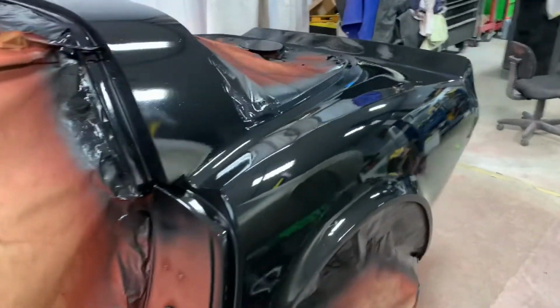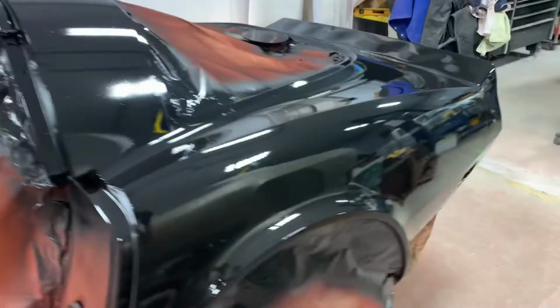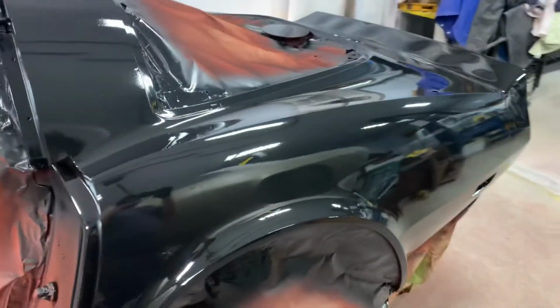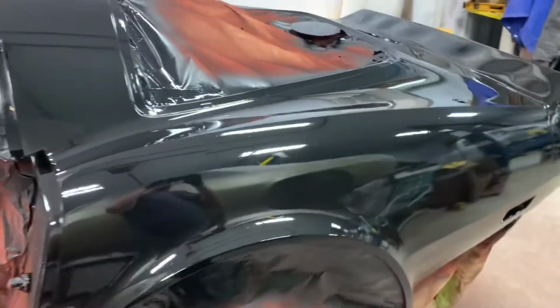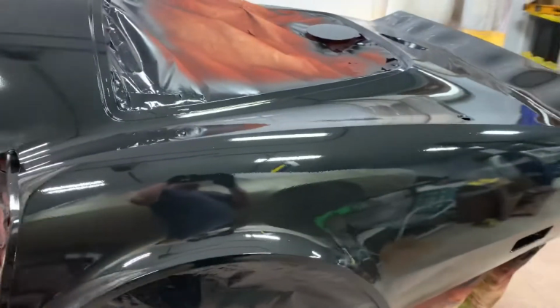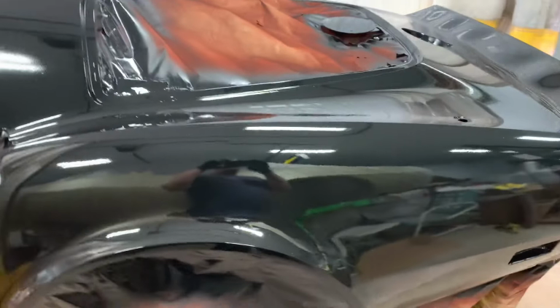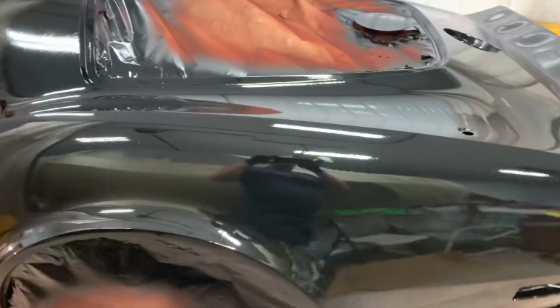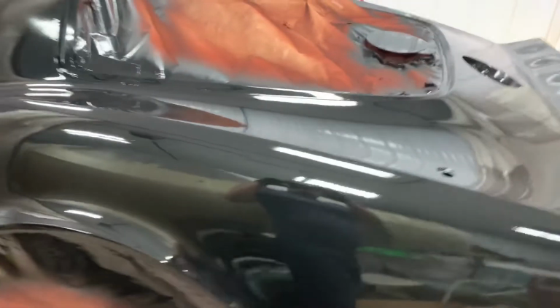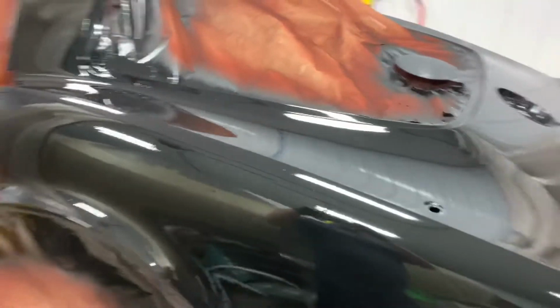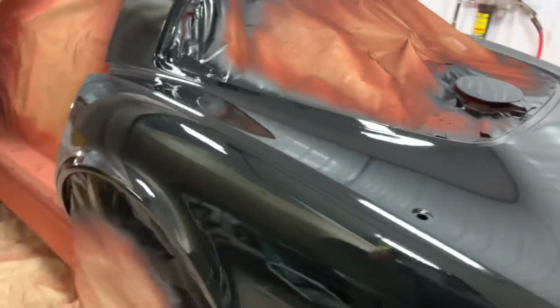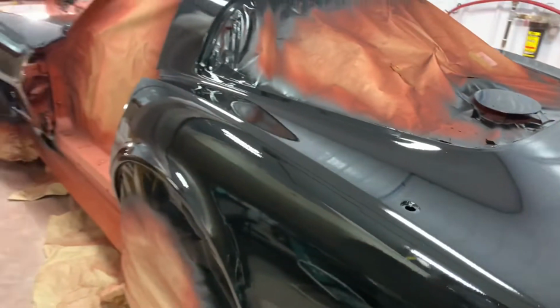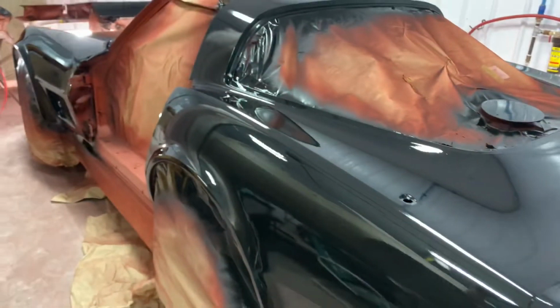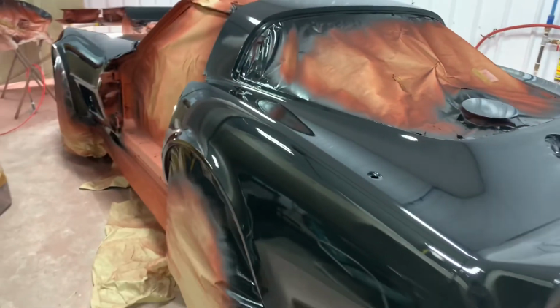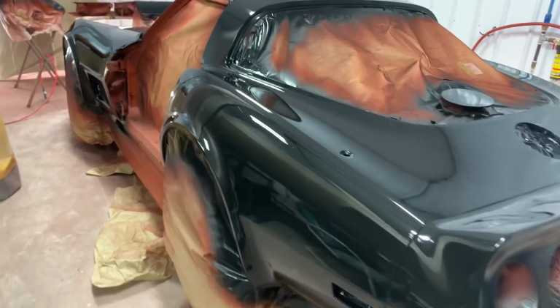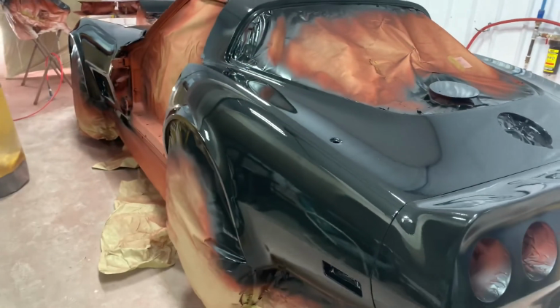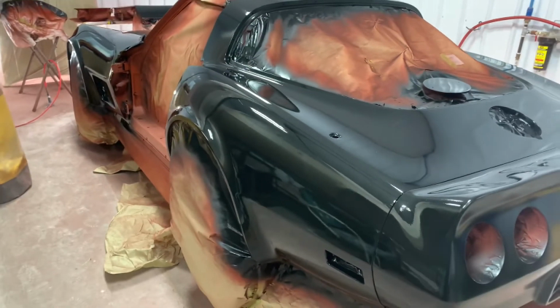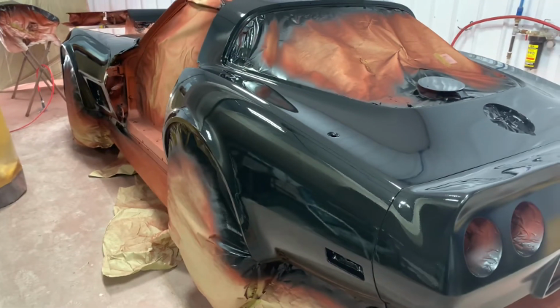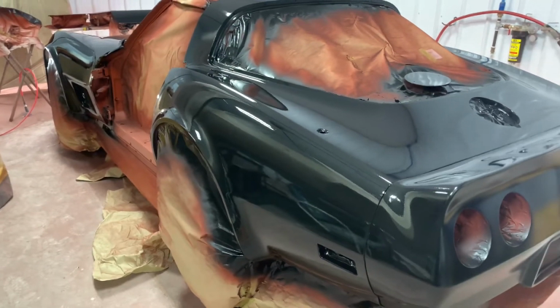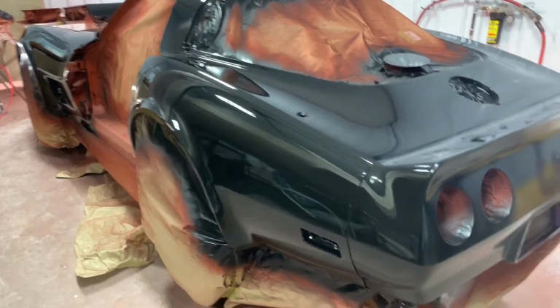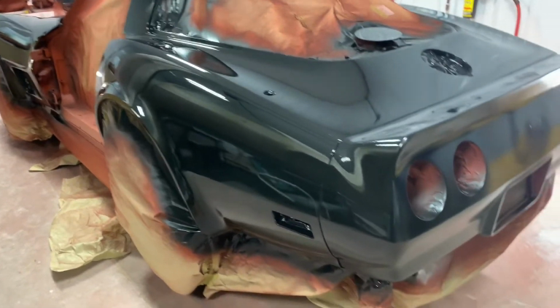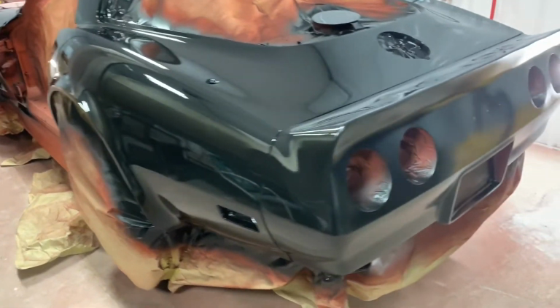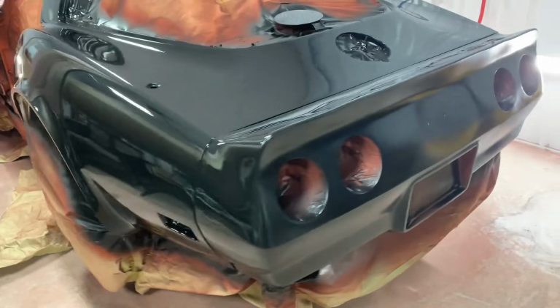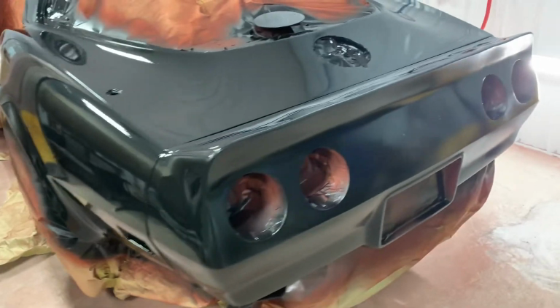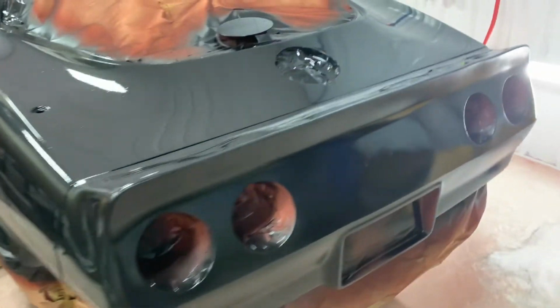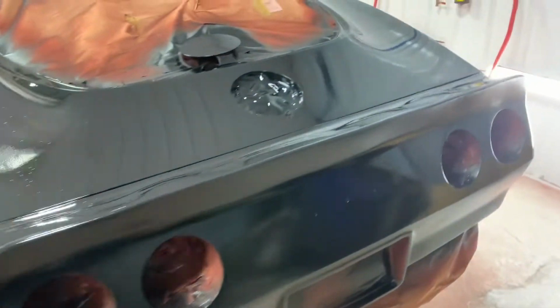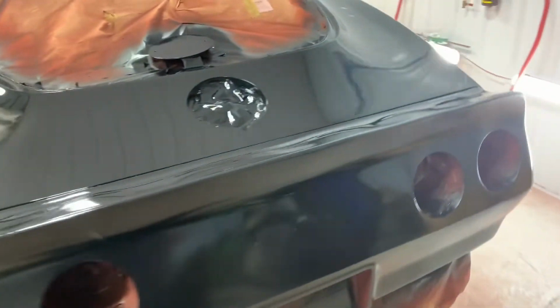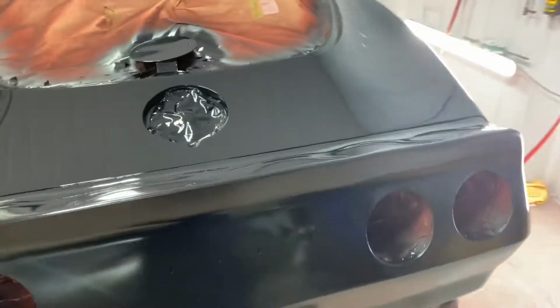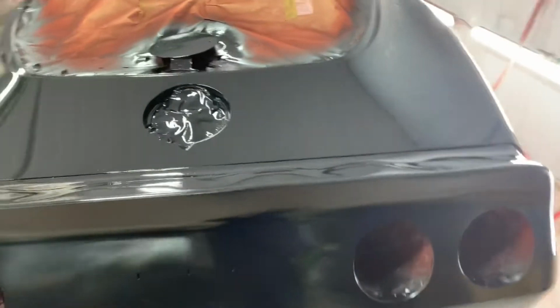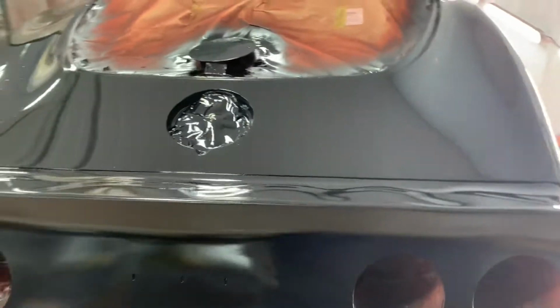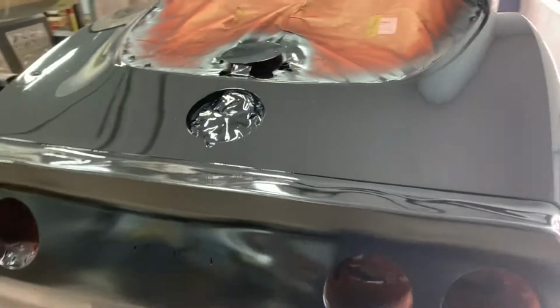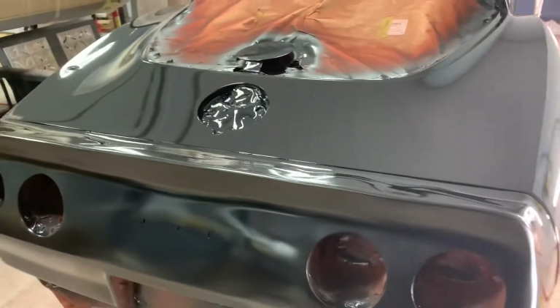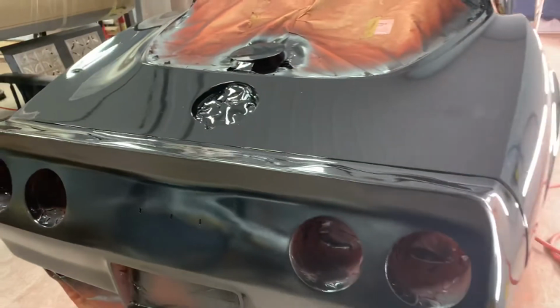This is black epoxy, so don't go tripping out thinking this is the final coat color, because it's not. Anyway, she's looking pretty good.